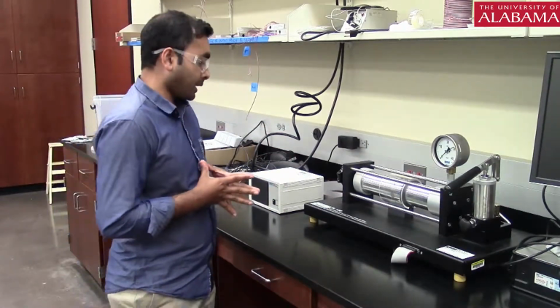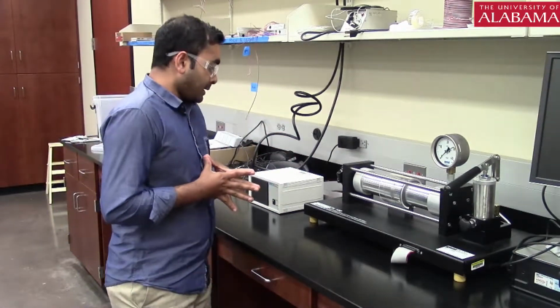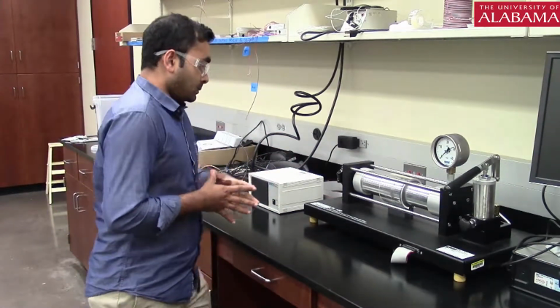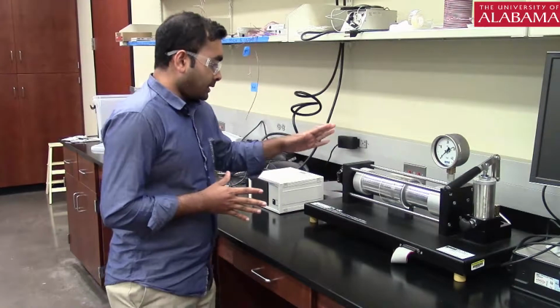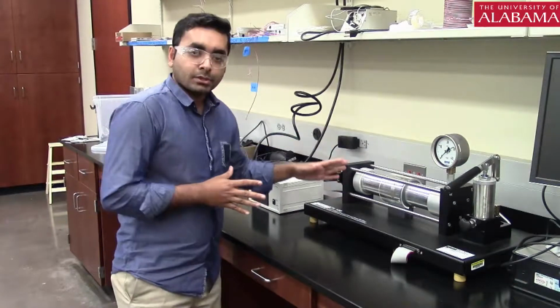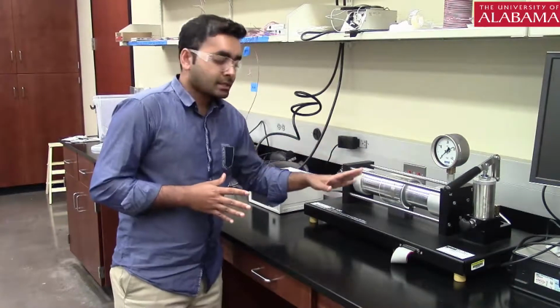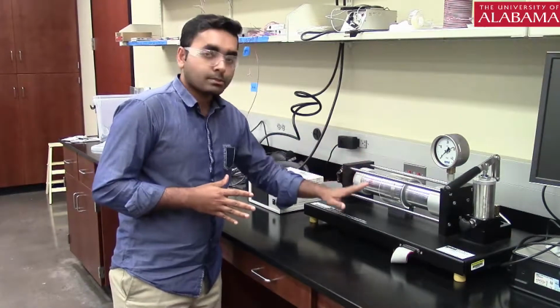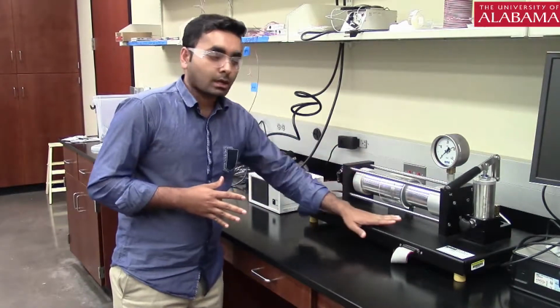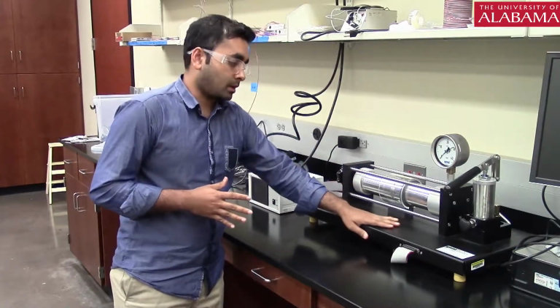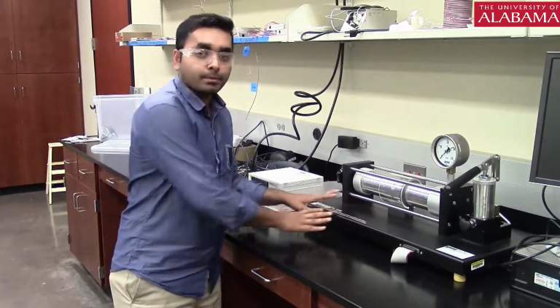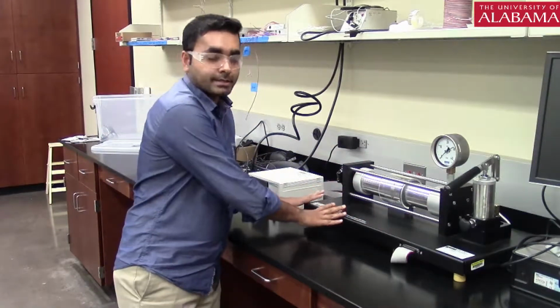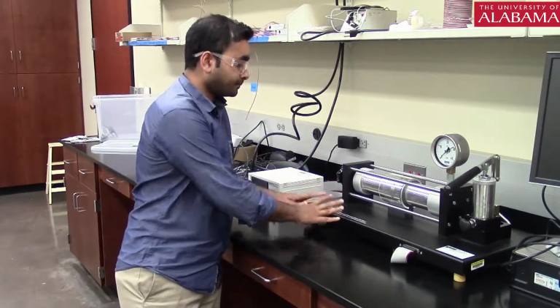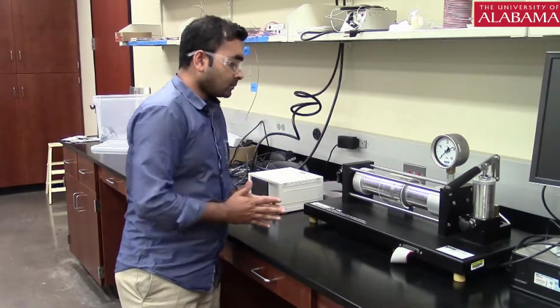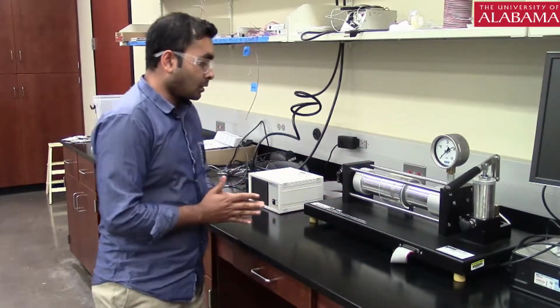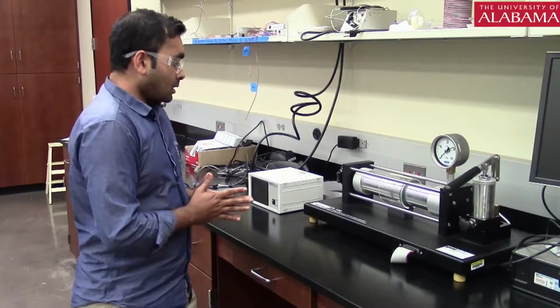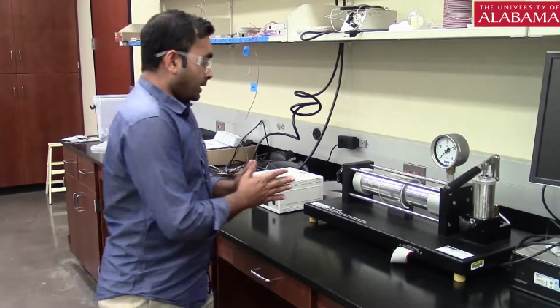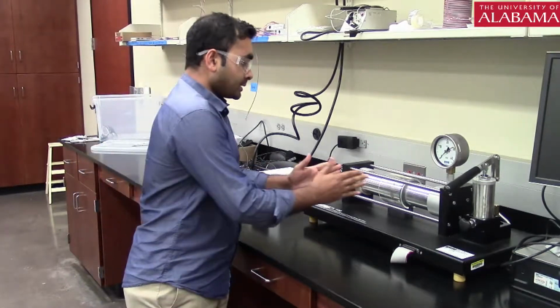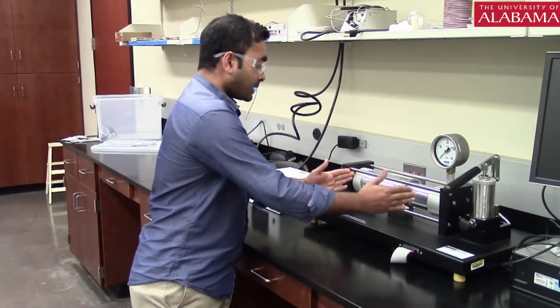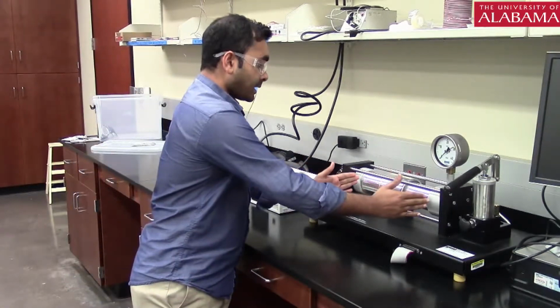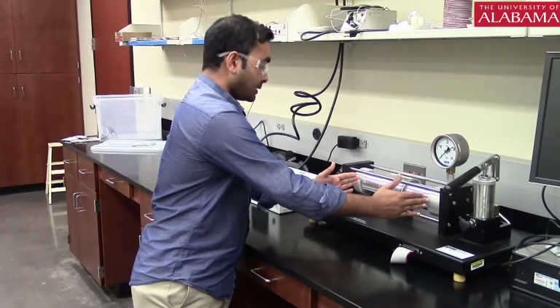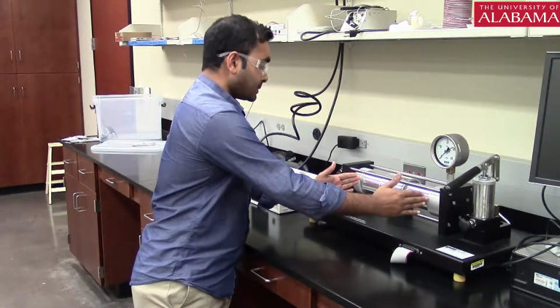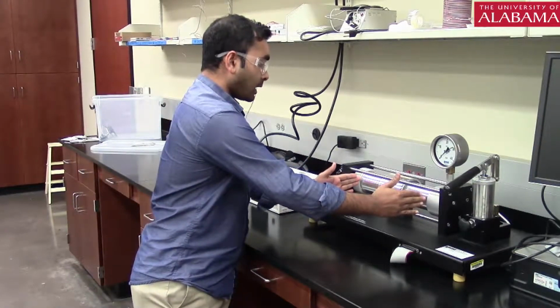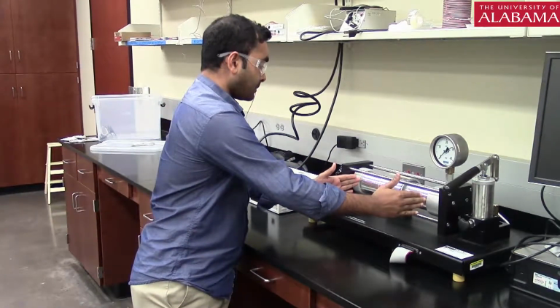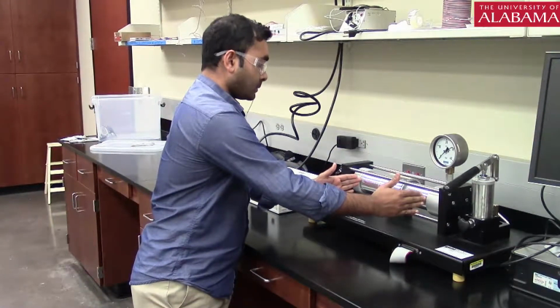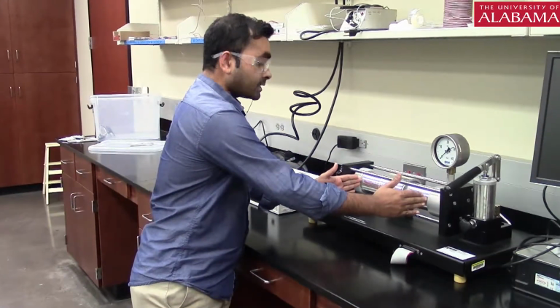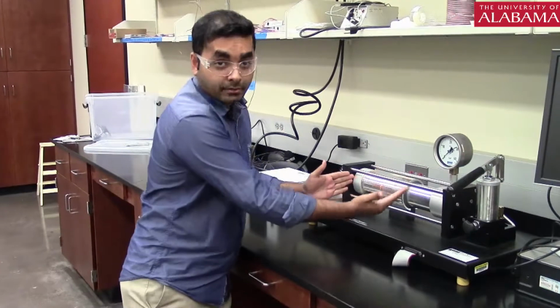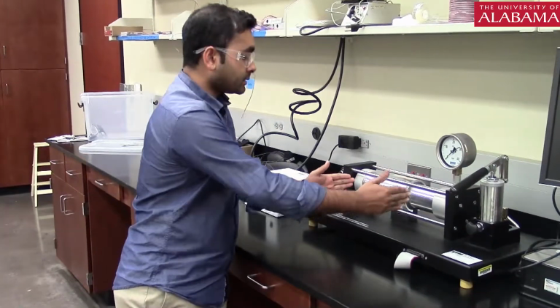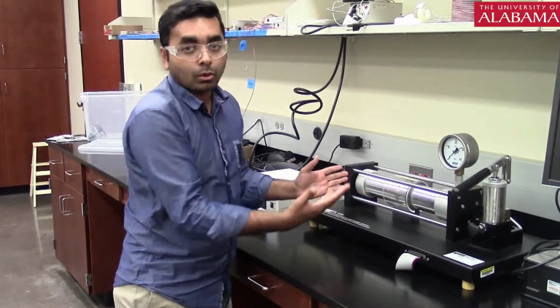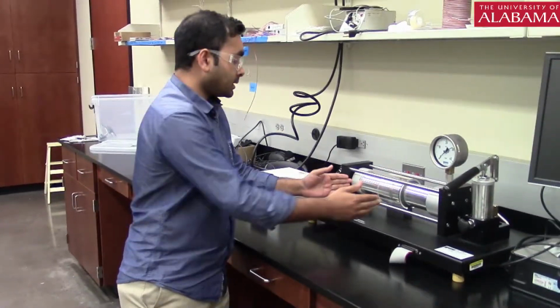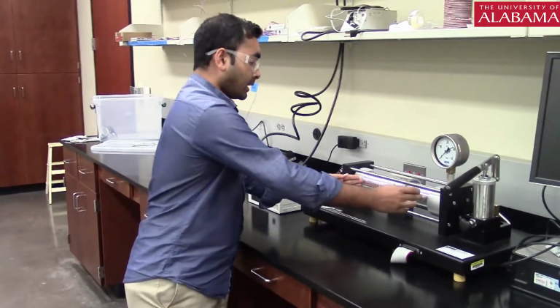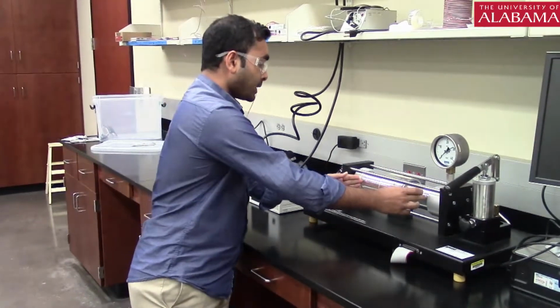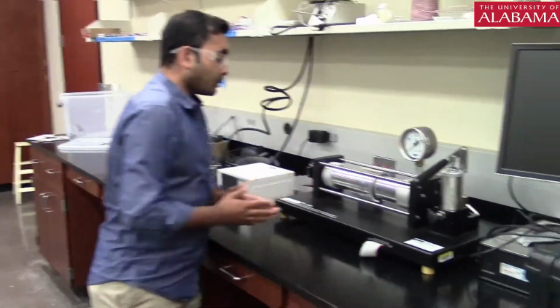In terms of the instrumentation, this is our pressure vessel. You can see the chamber — inside the middle we have a cylindrical pressure vessel, thin-walled and made of aluminum.